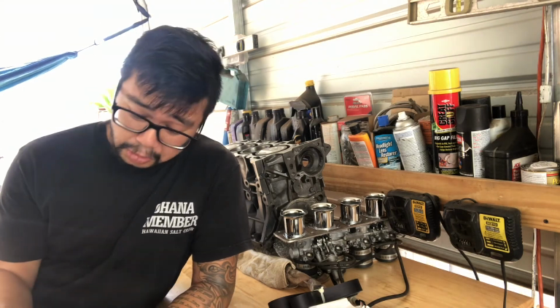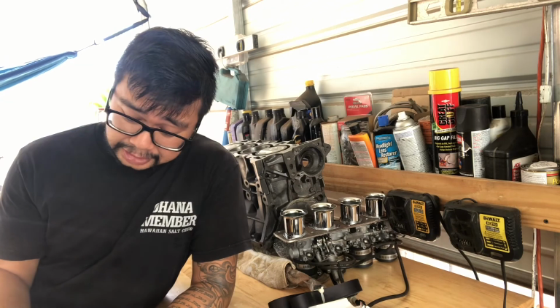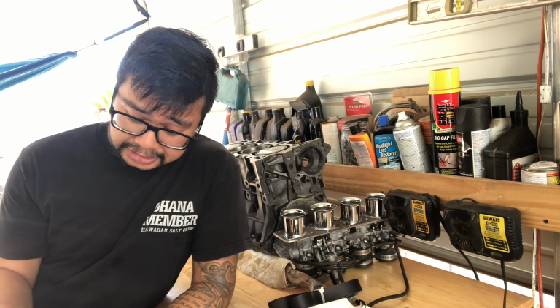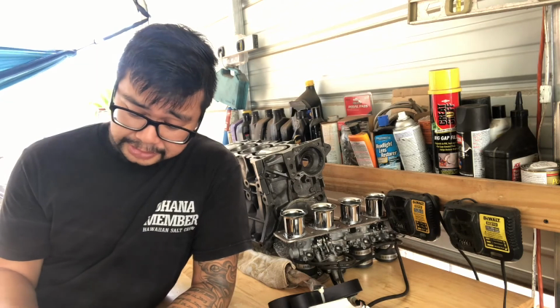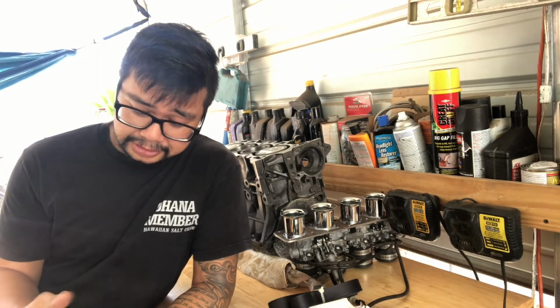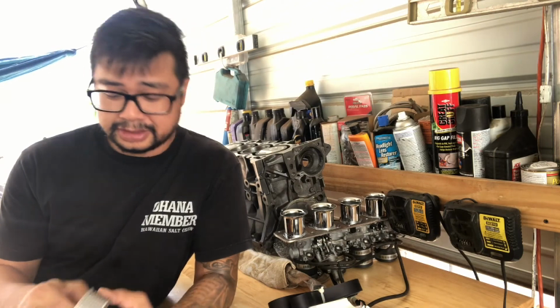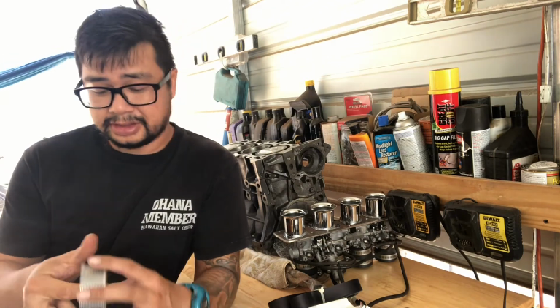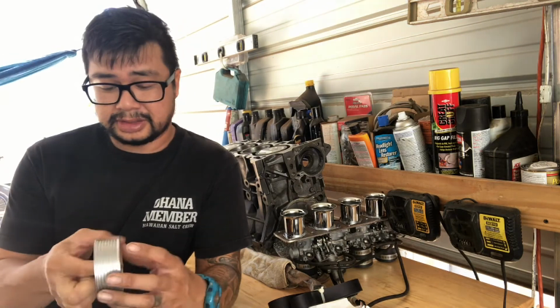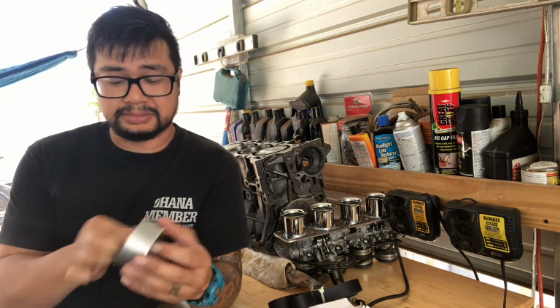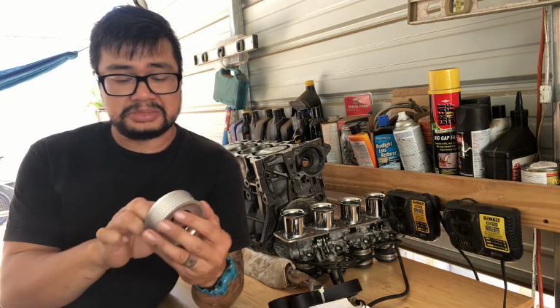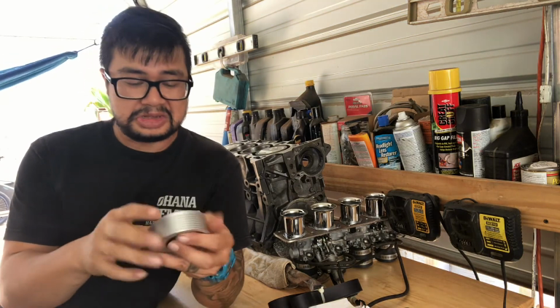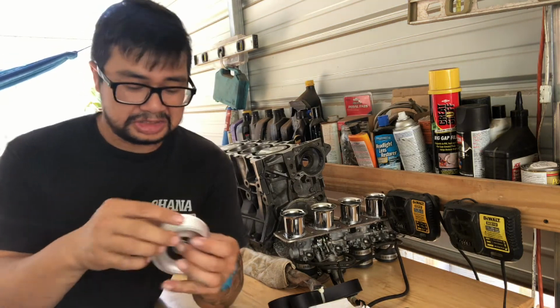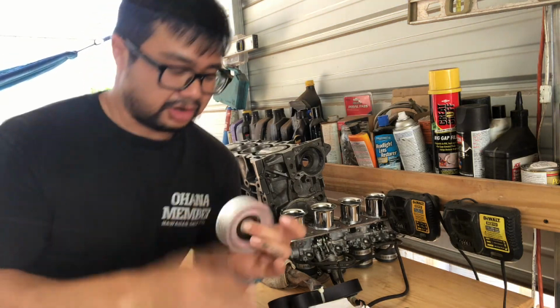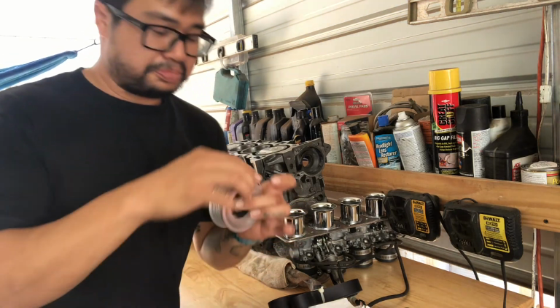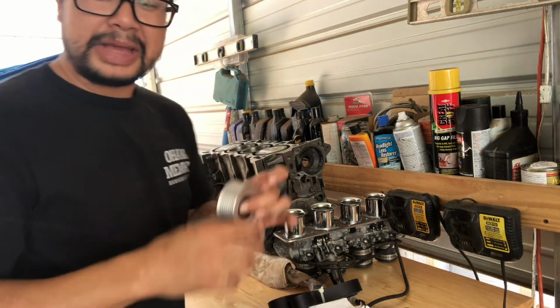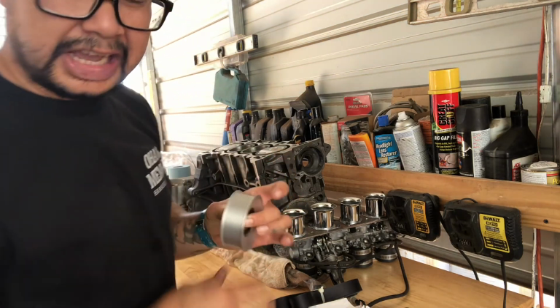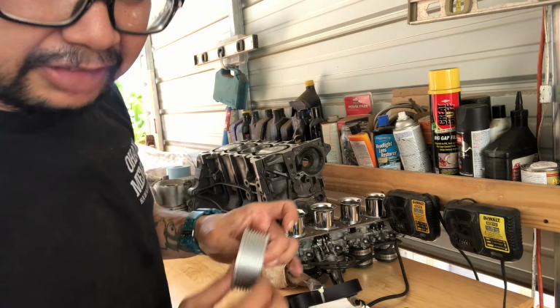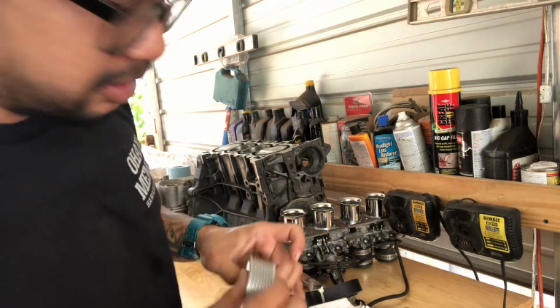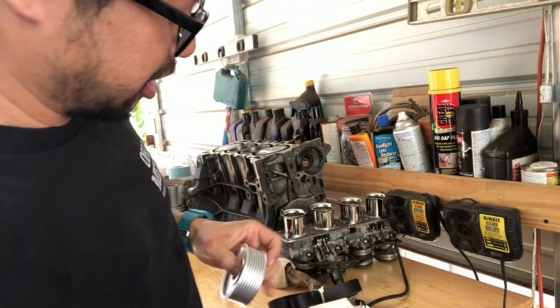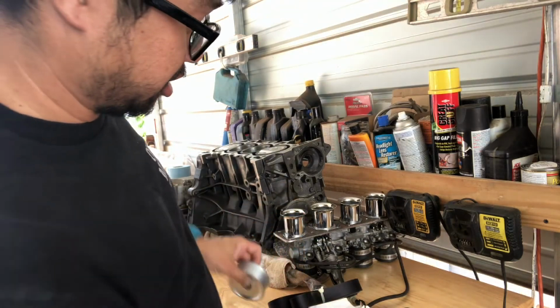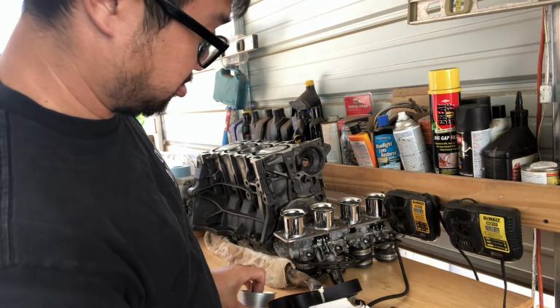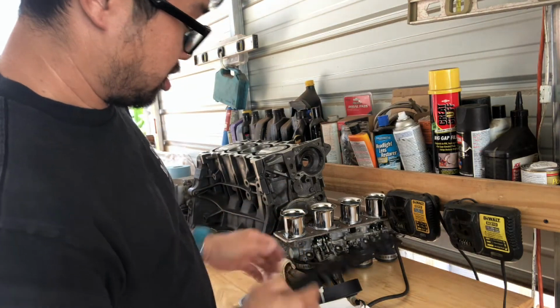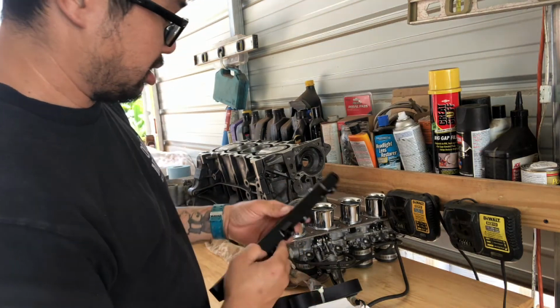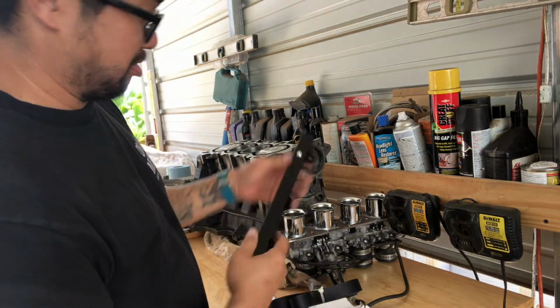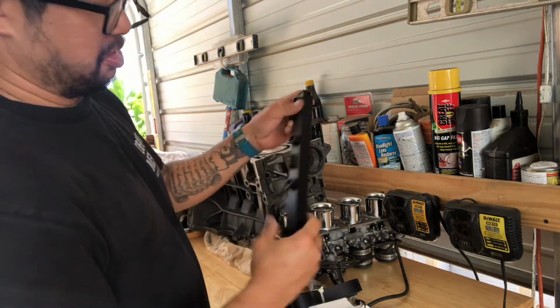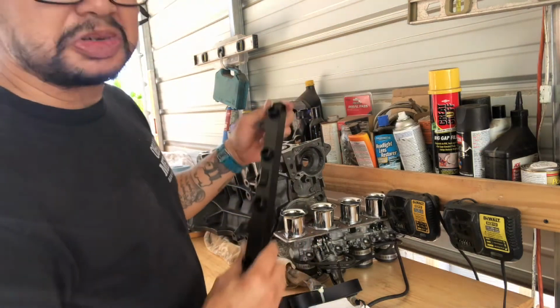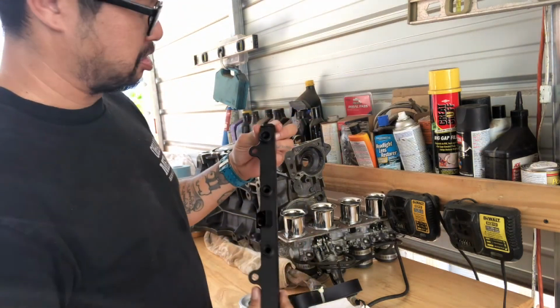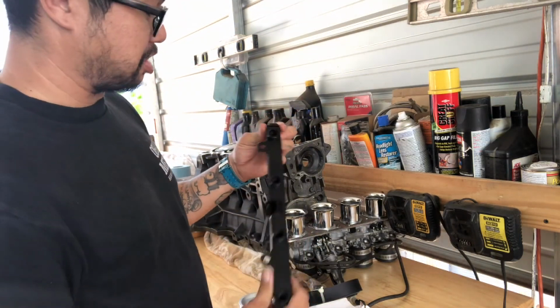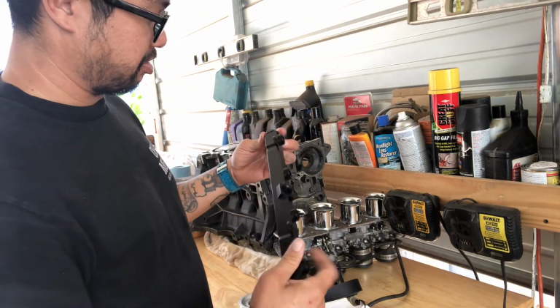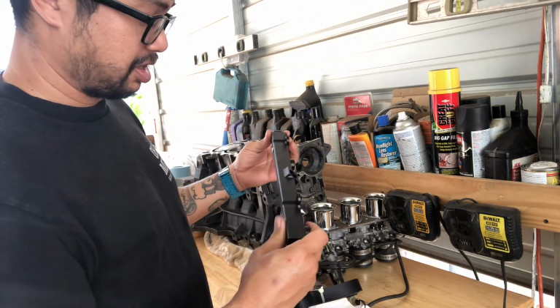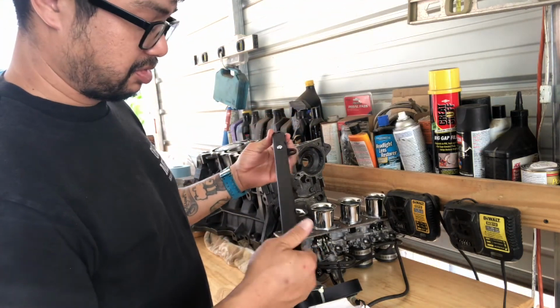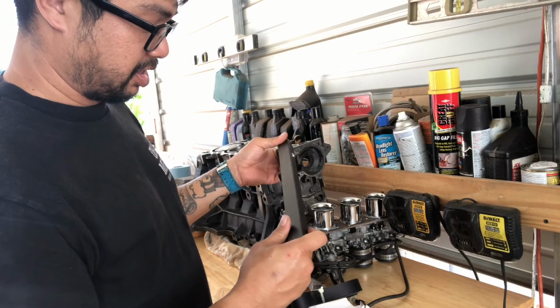Quality on these things is actually pretty good. Looks like they are probably made in China like everything else, but you know, it's good stuff and I like it.